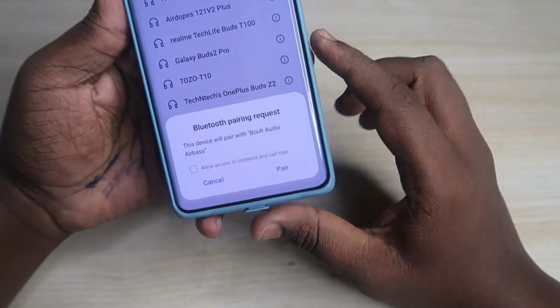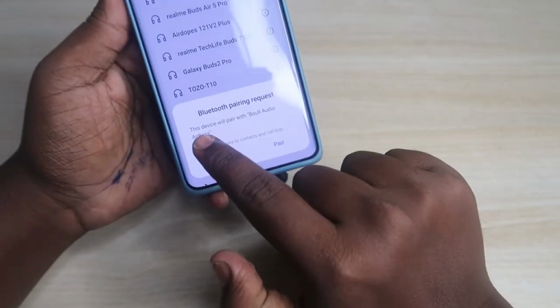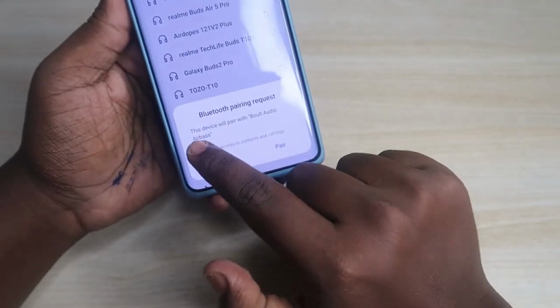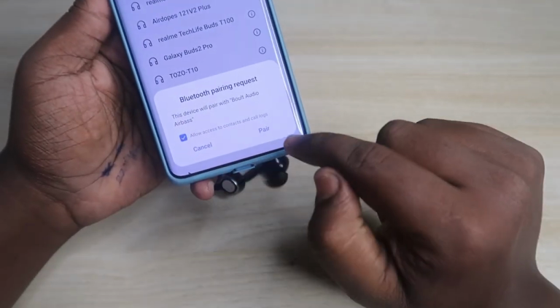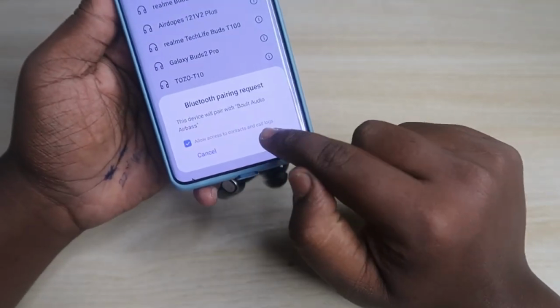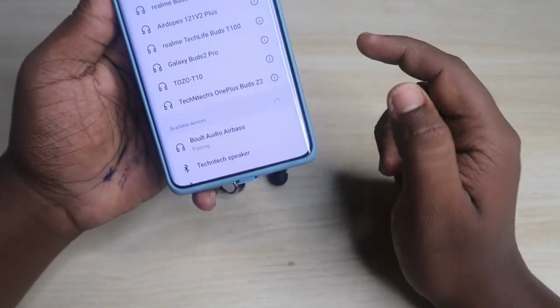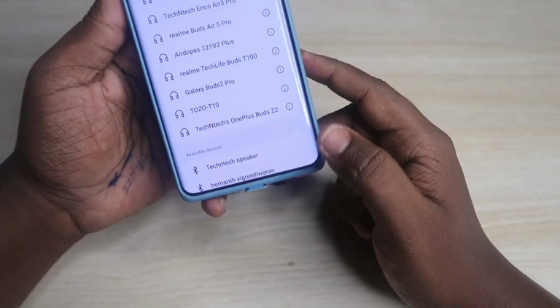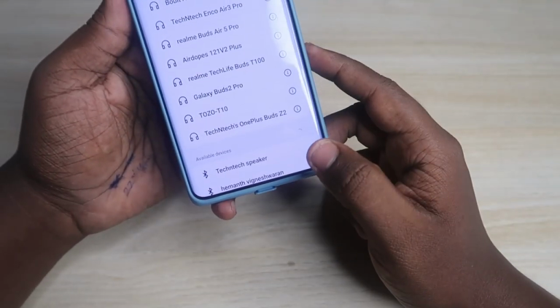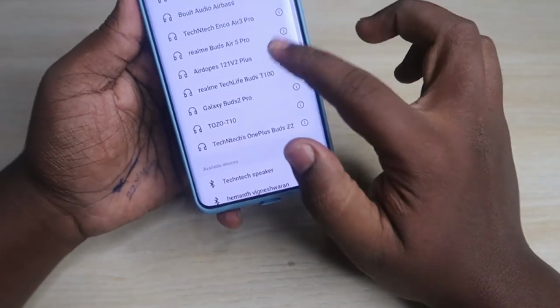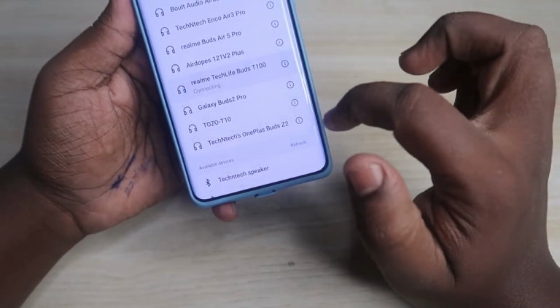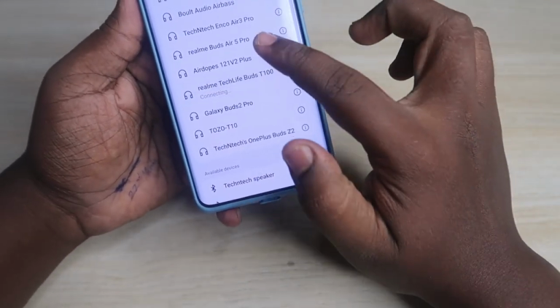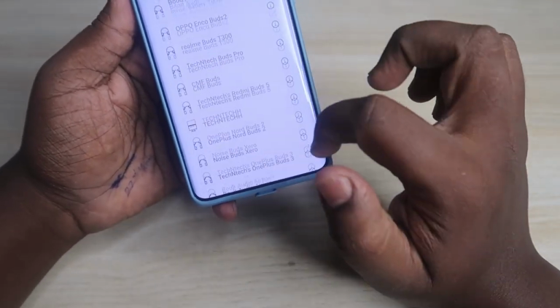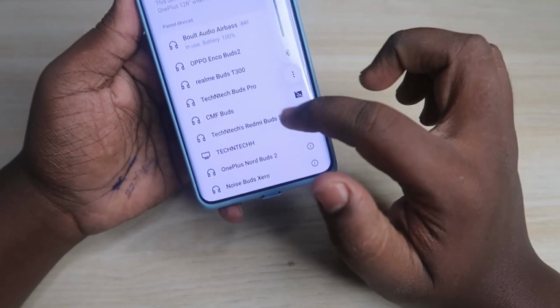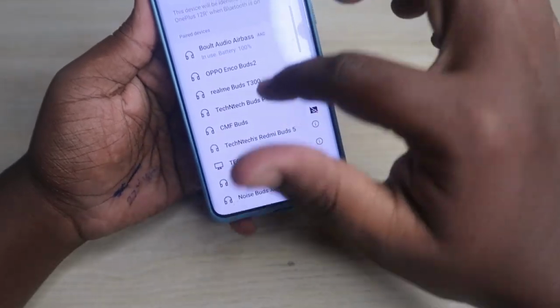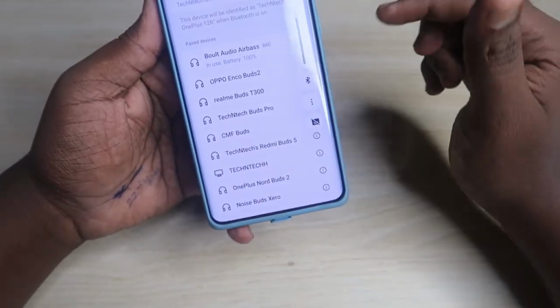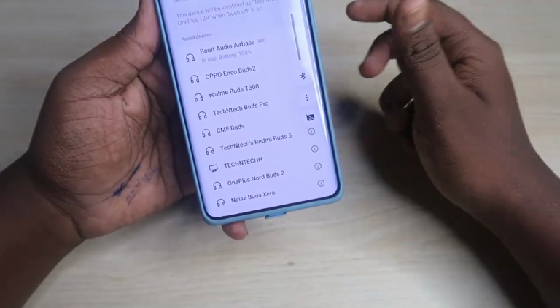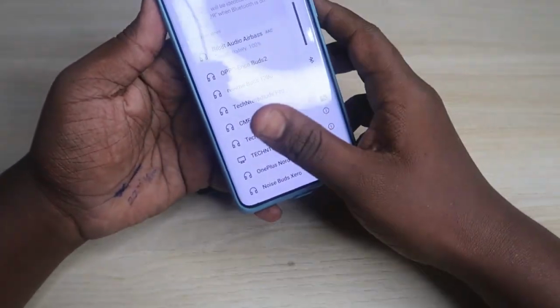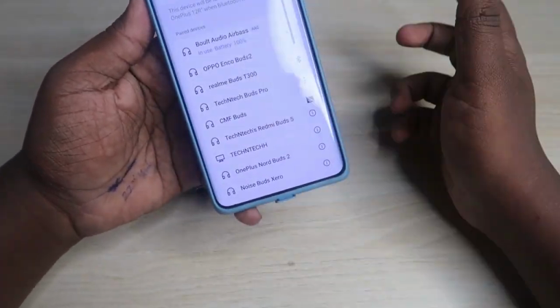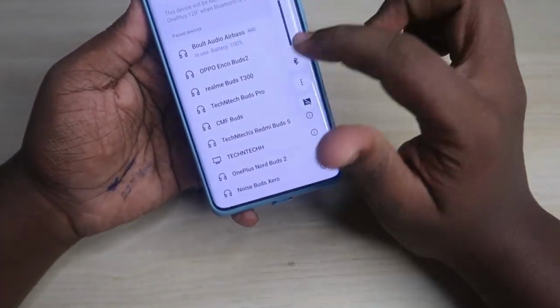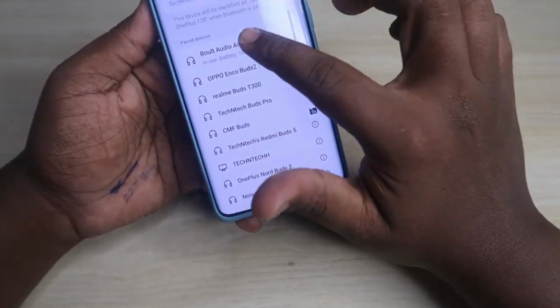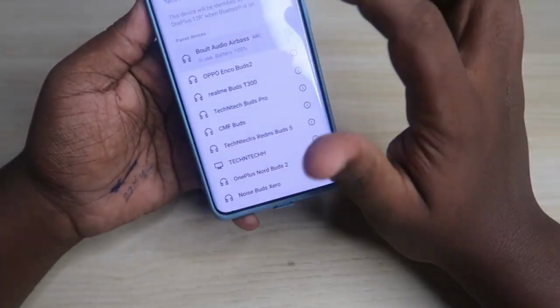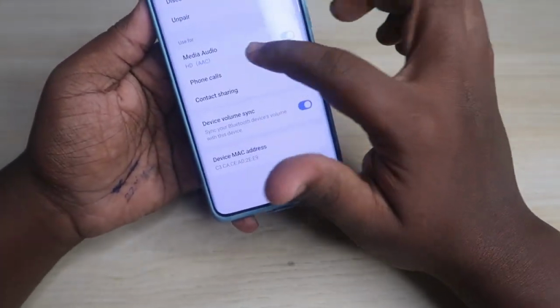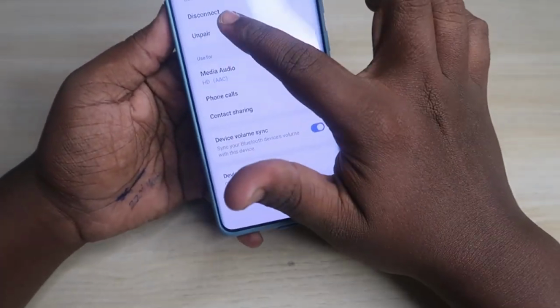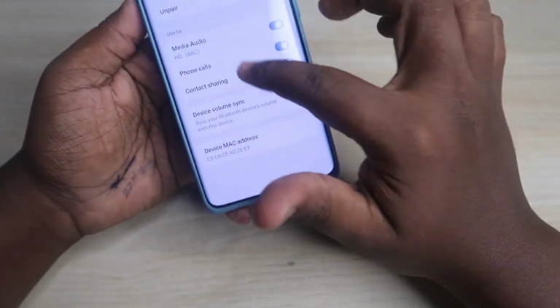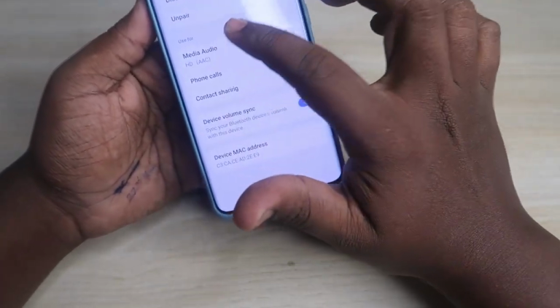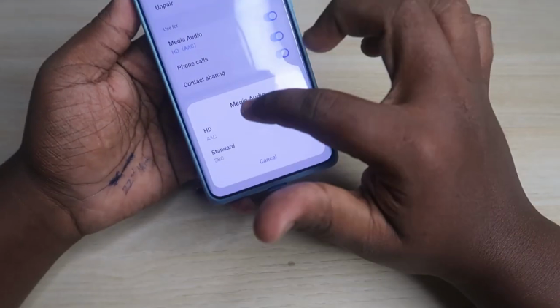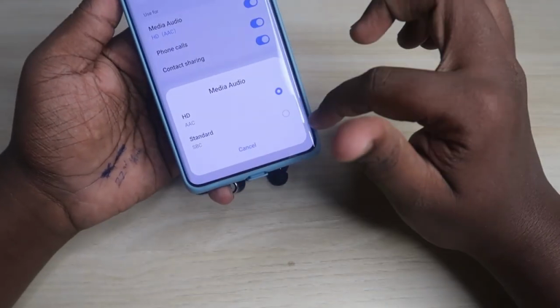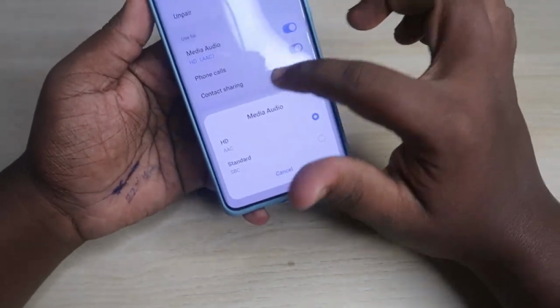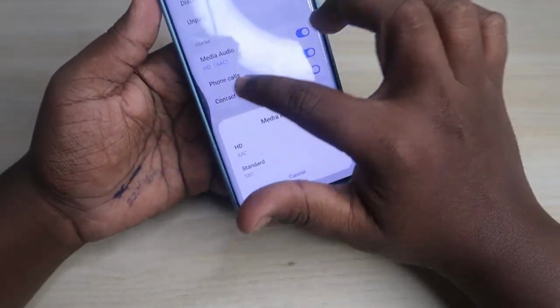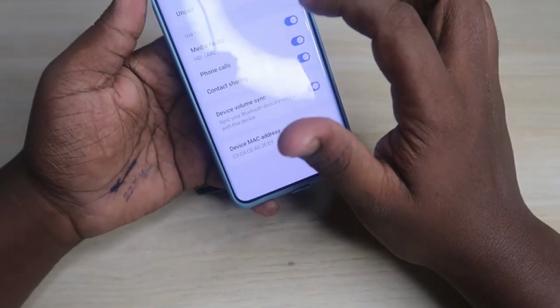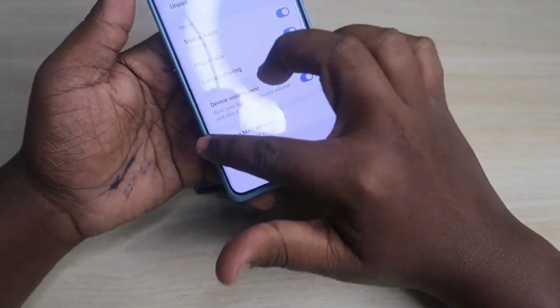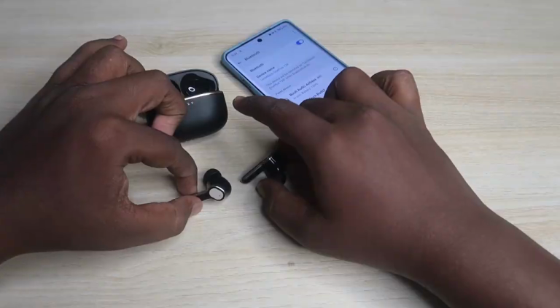Click on it, then click Allow Access and click Pair. The Bolt Audio Airbase is now connected. It supports both AAC codec and SBC codec.